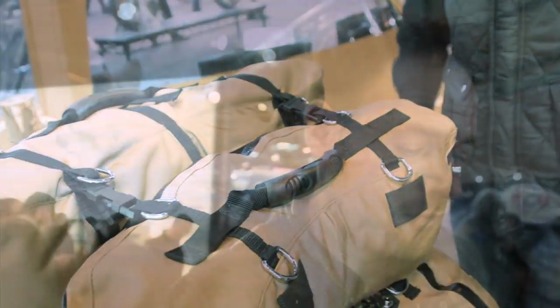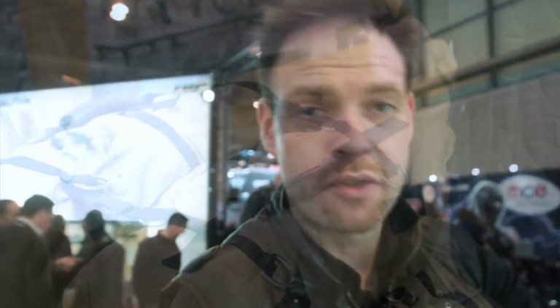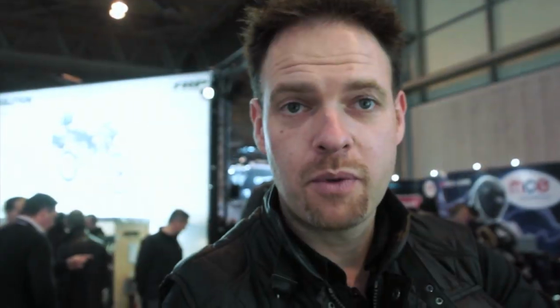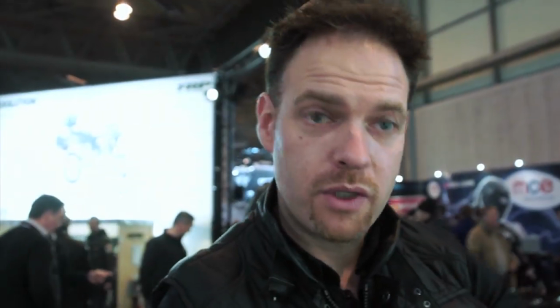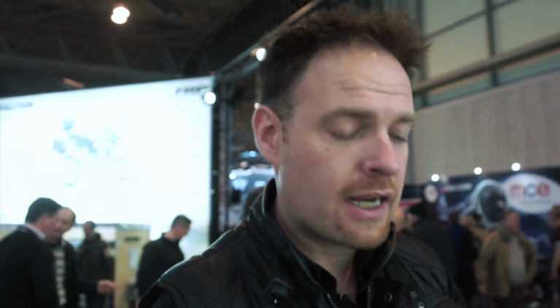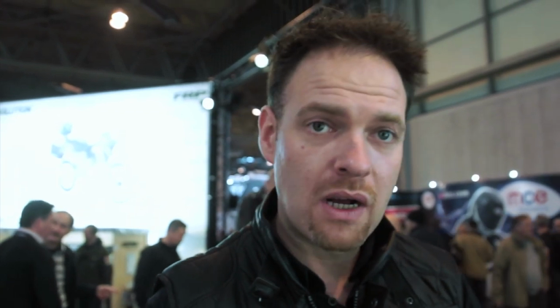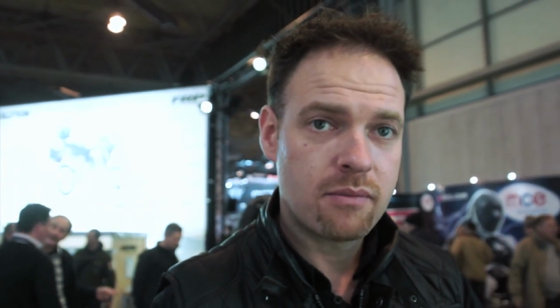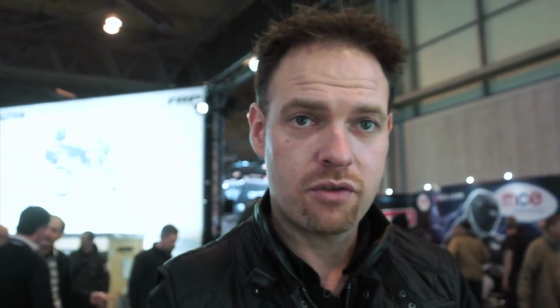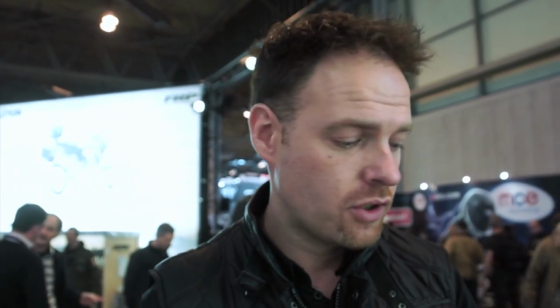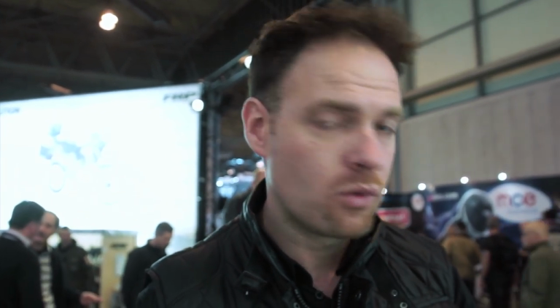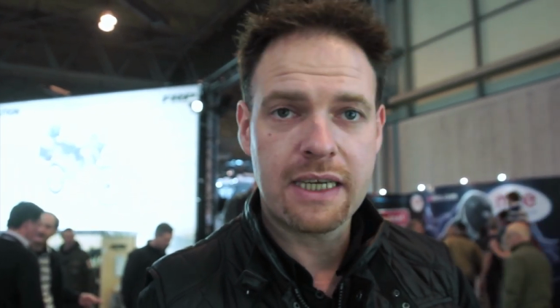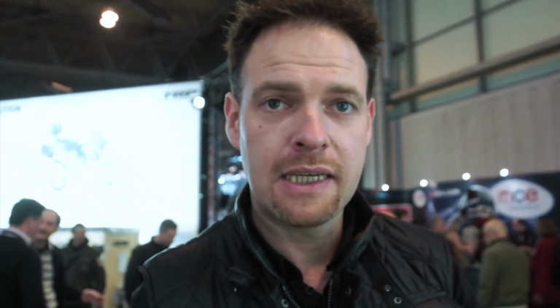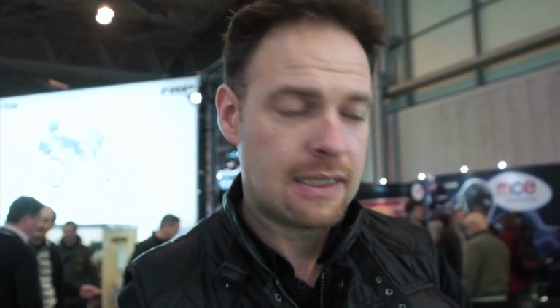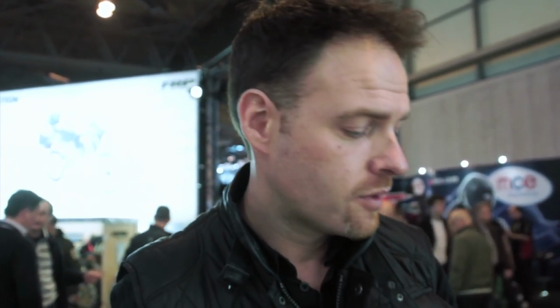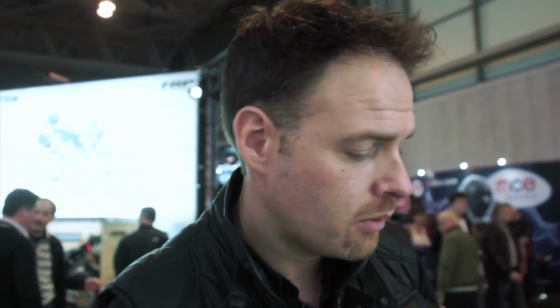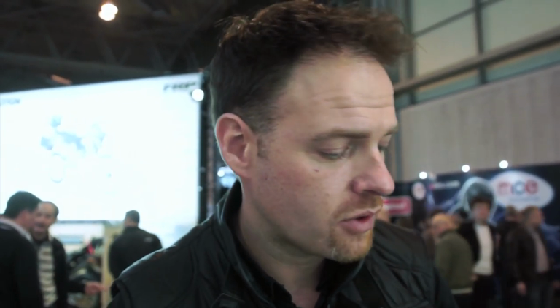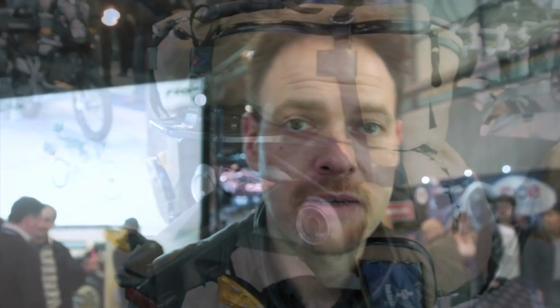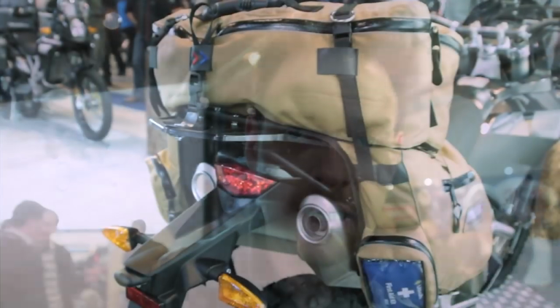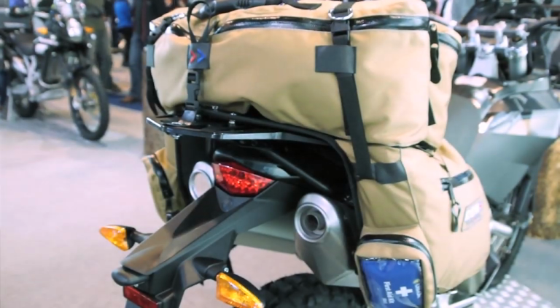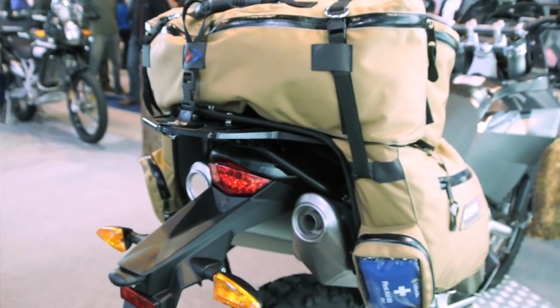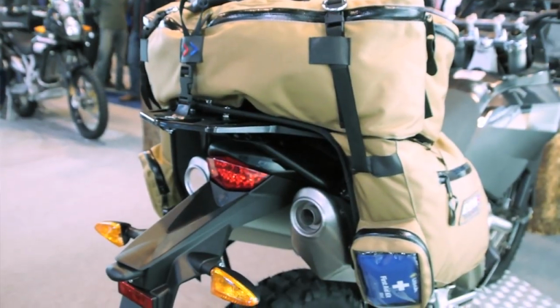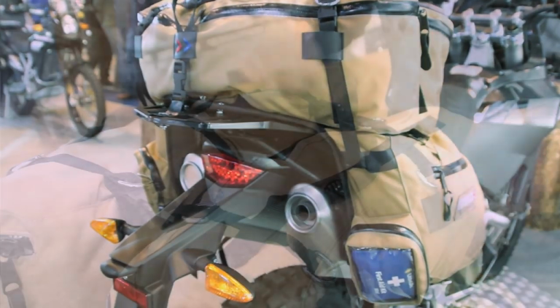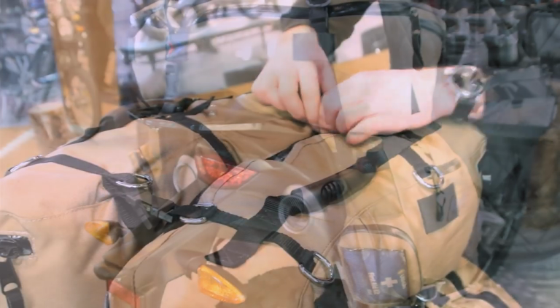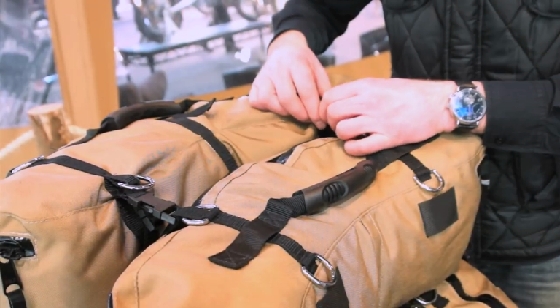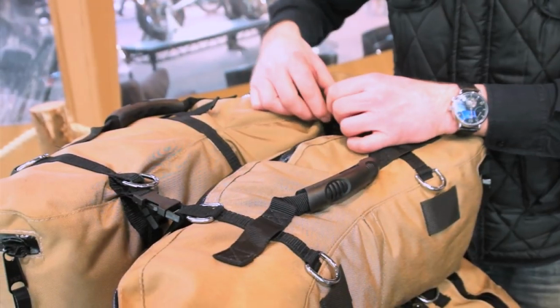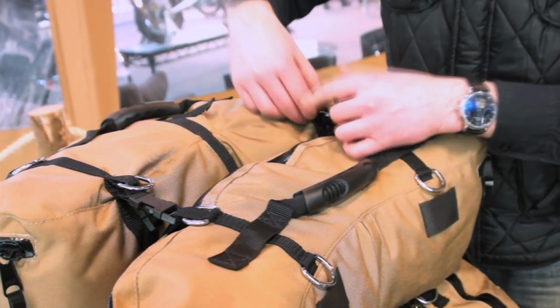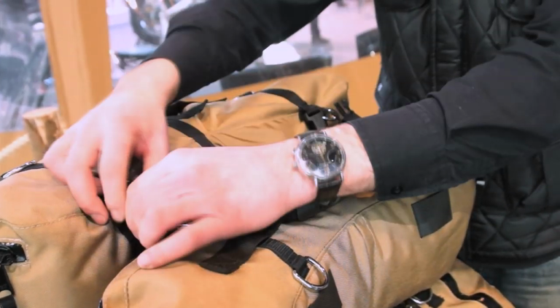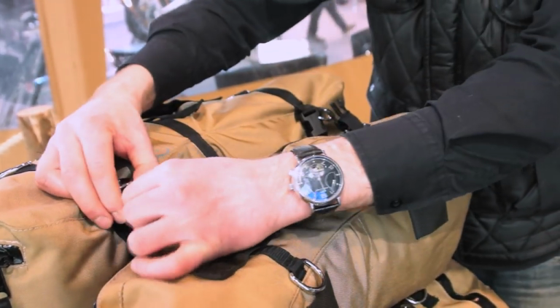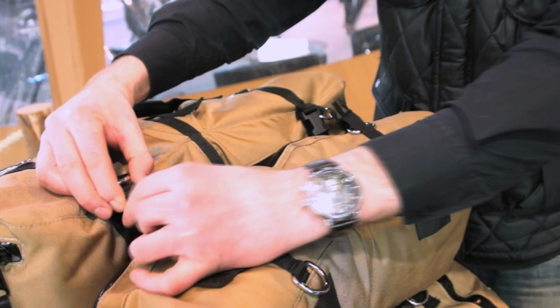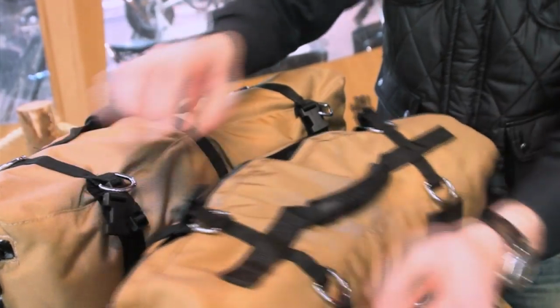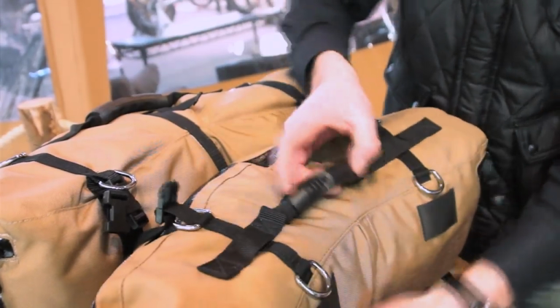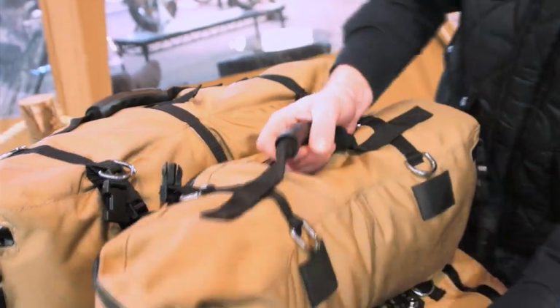It's fully waterproof but it comes with a dry liner as well just to reassure there's no water that gets in there. There's a document pouch on the left side, an emergency holder for your tools and kit, and on the right side for your first aid kit.